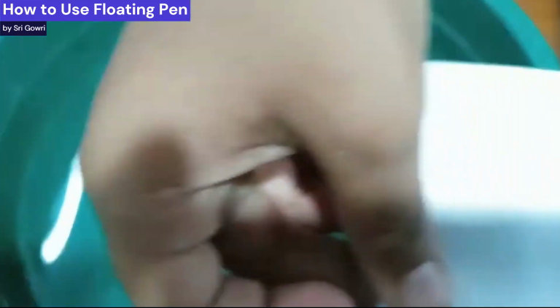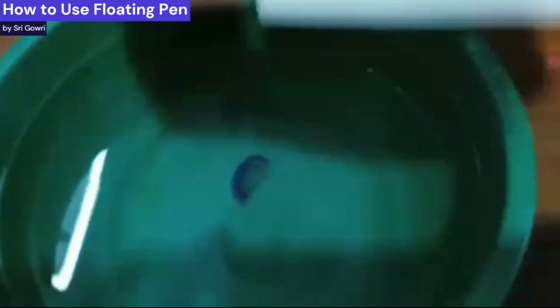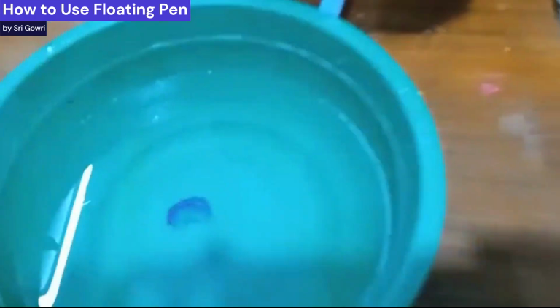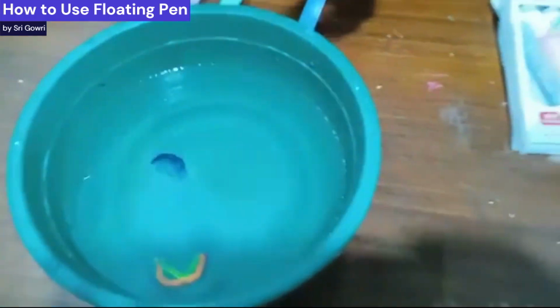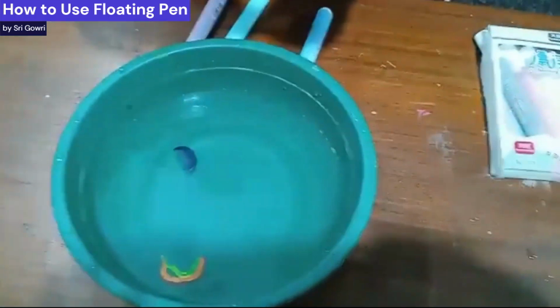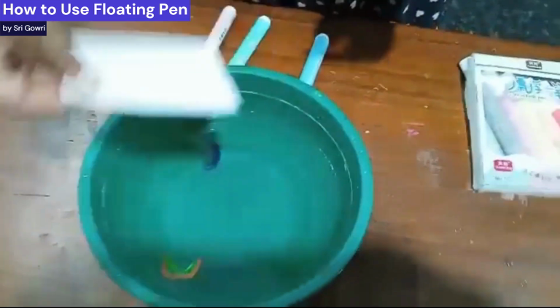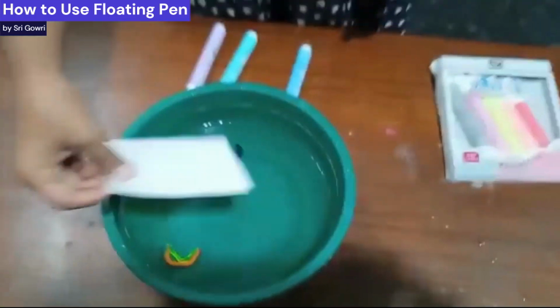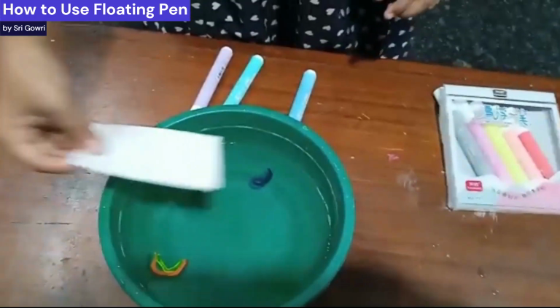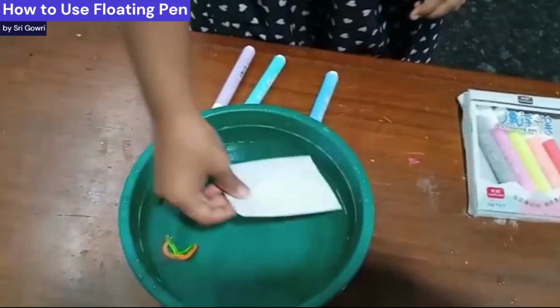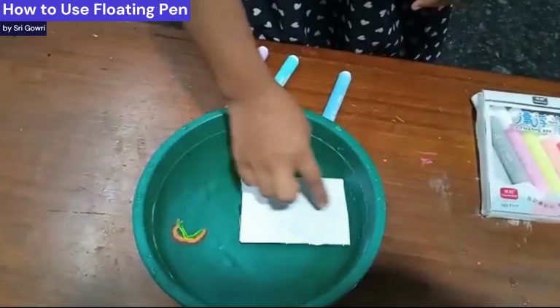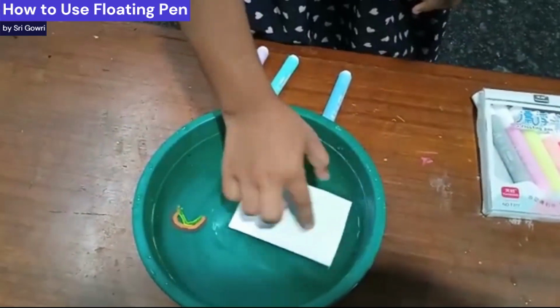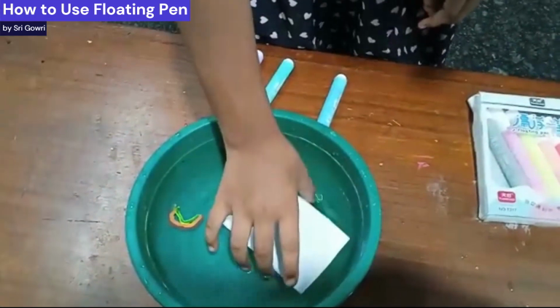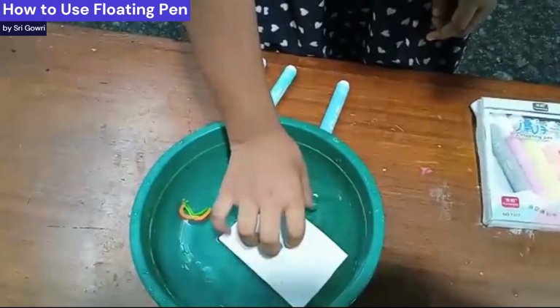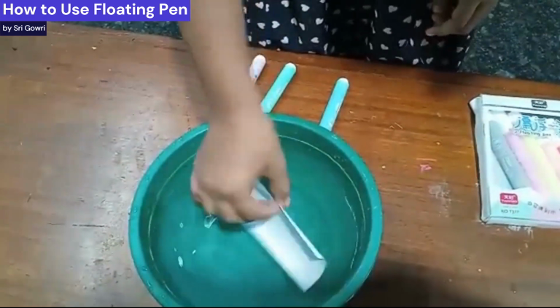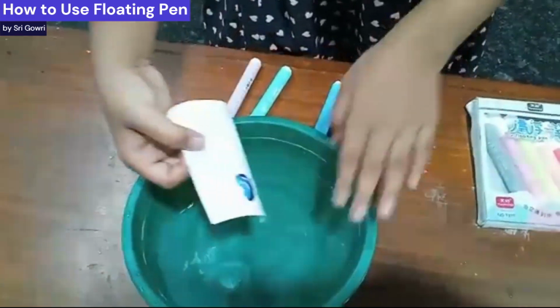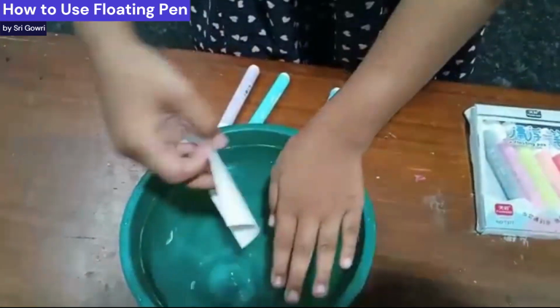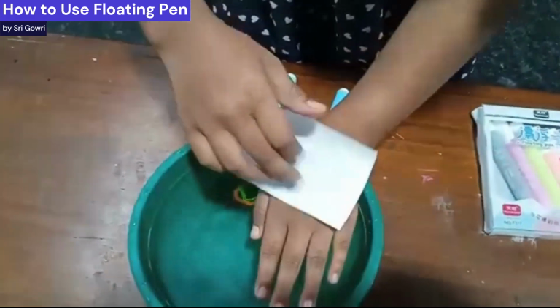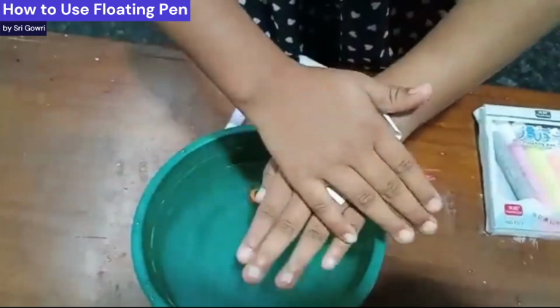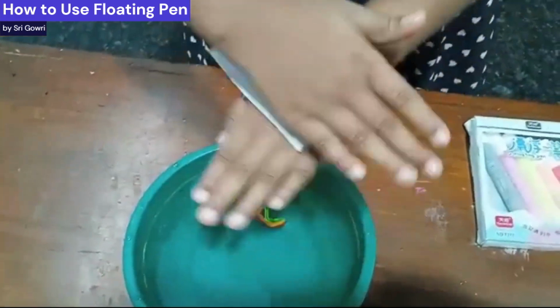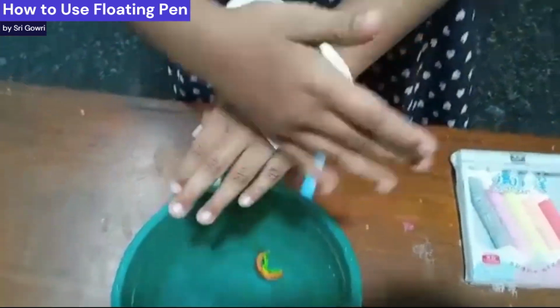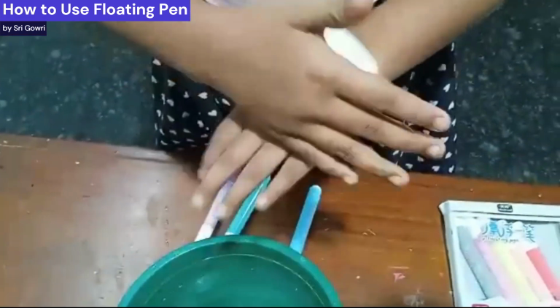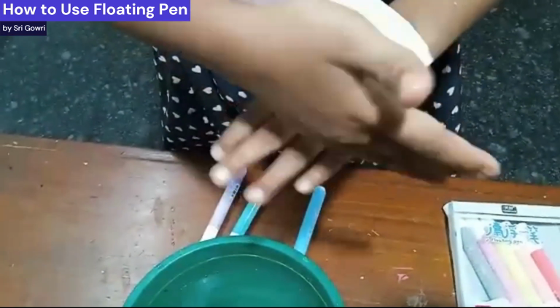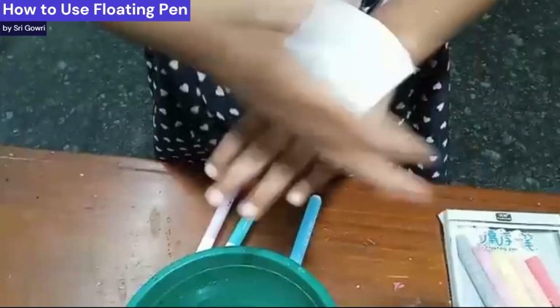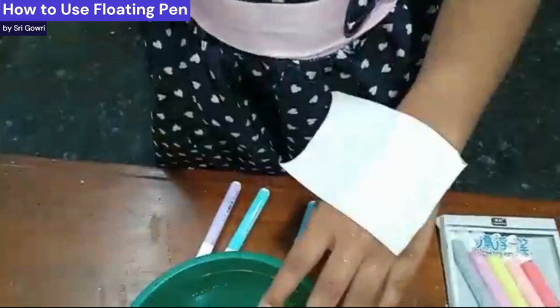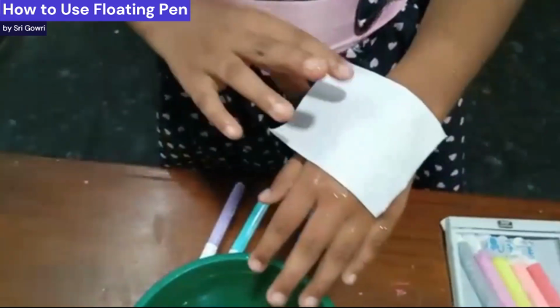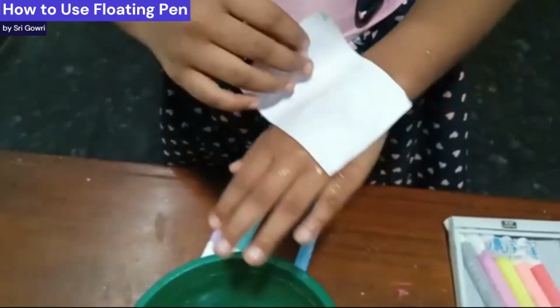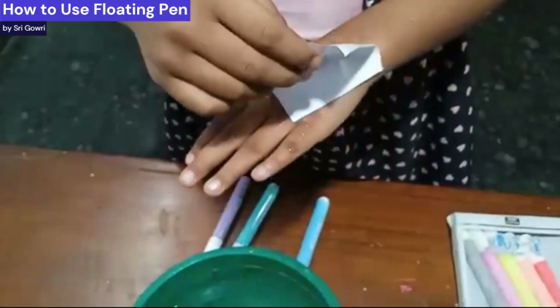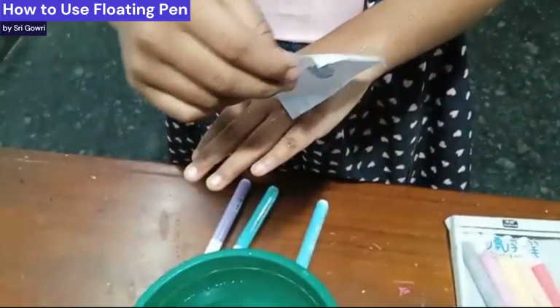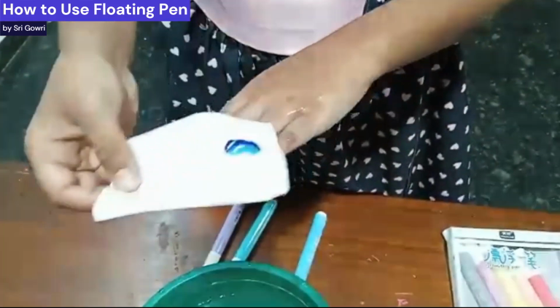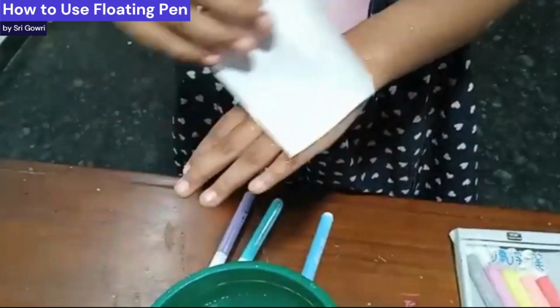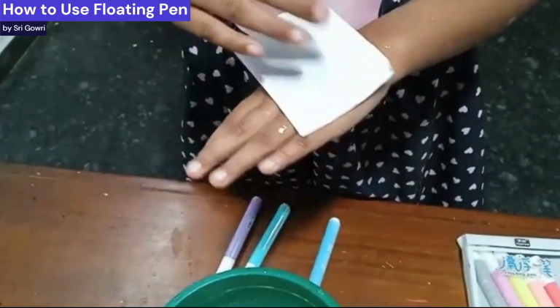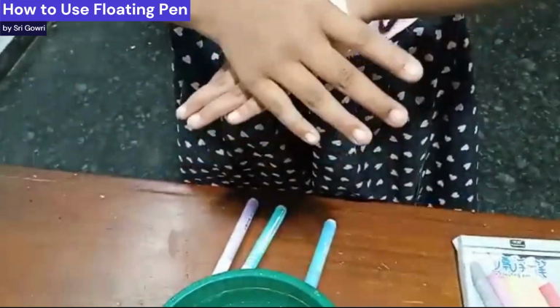Then you take a paper sheet — you can see it here — and put it right there. Then you have to press it quickly onto your skin, like a tattoo. I really love this feature. It may take a few tries.